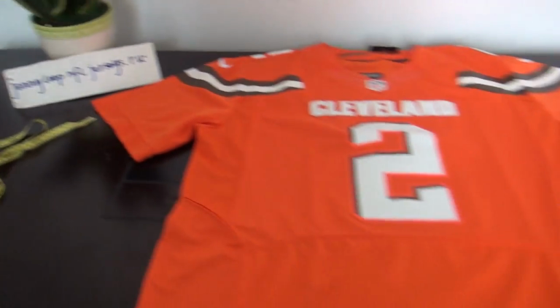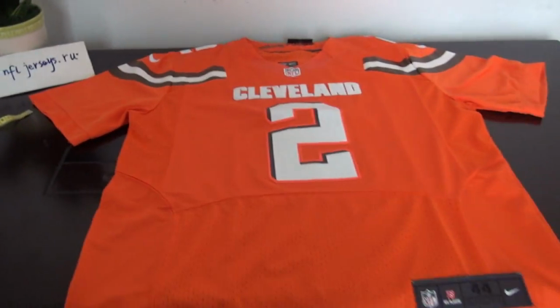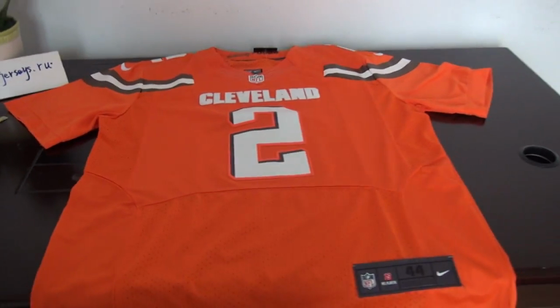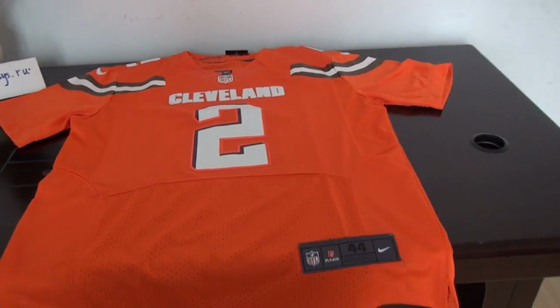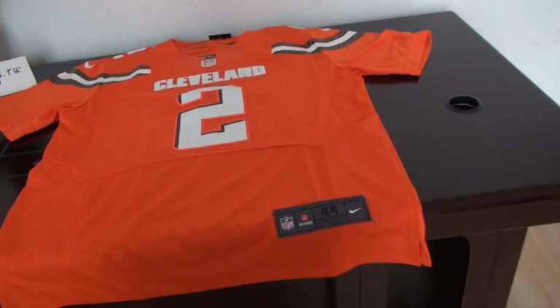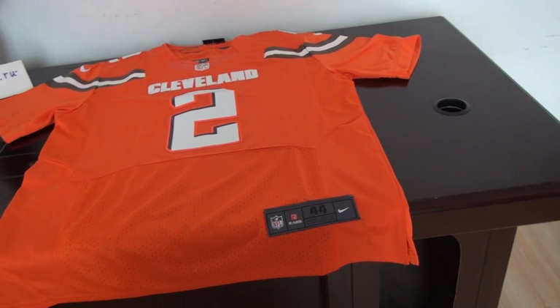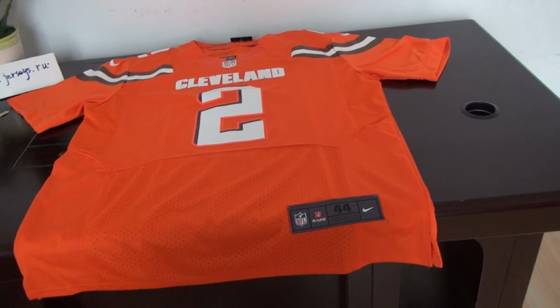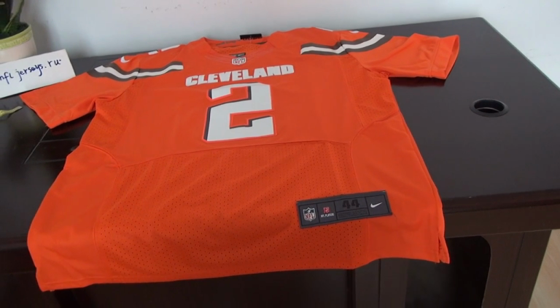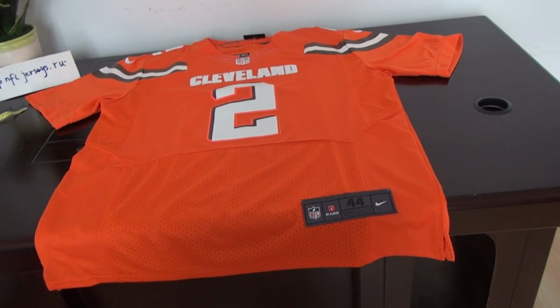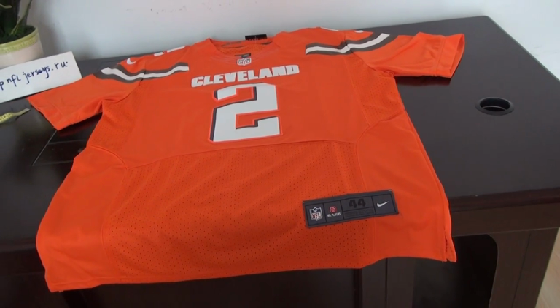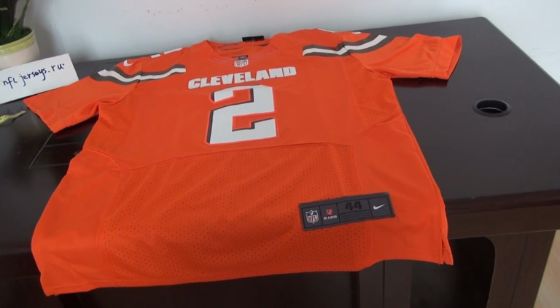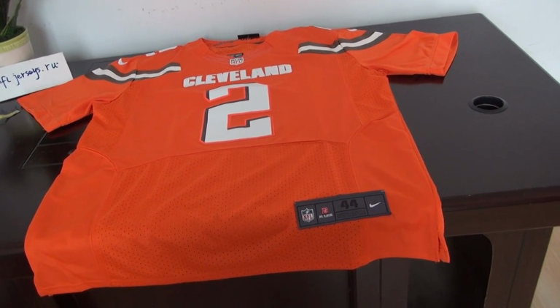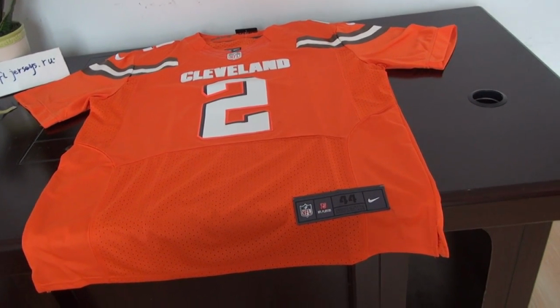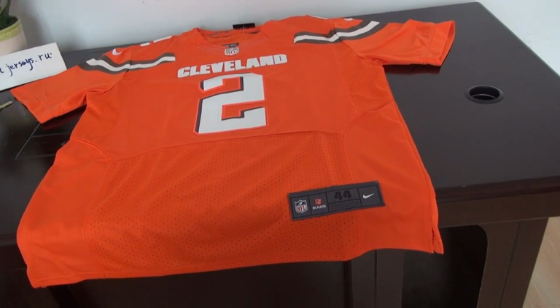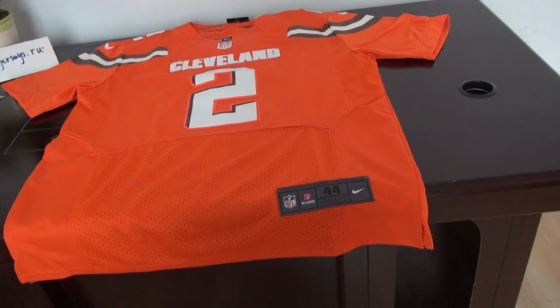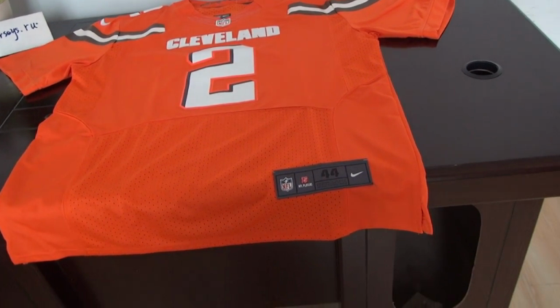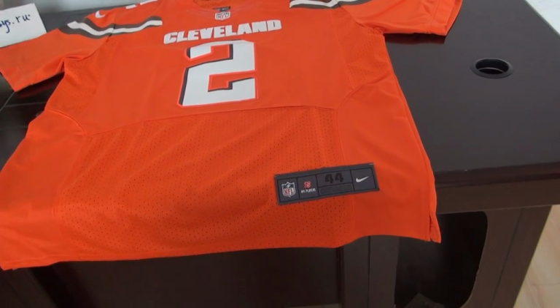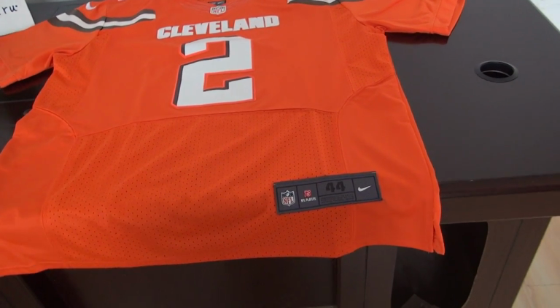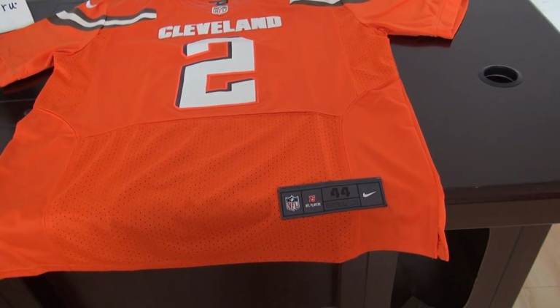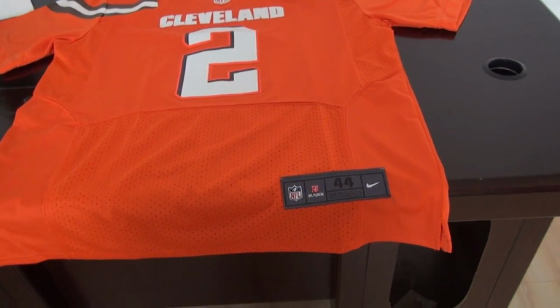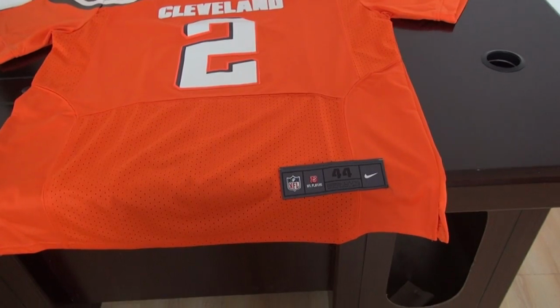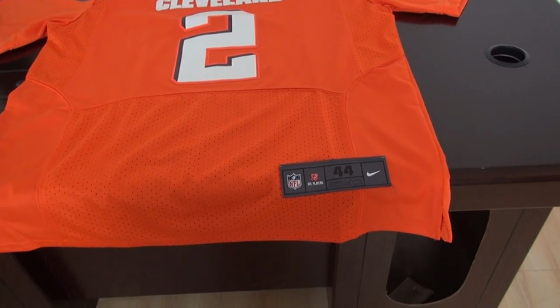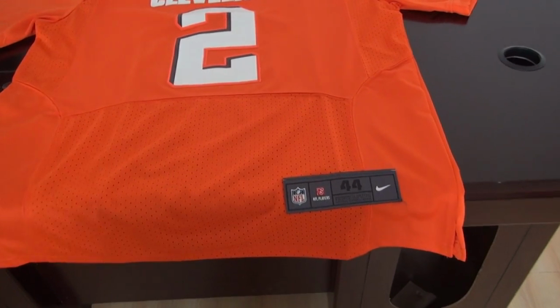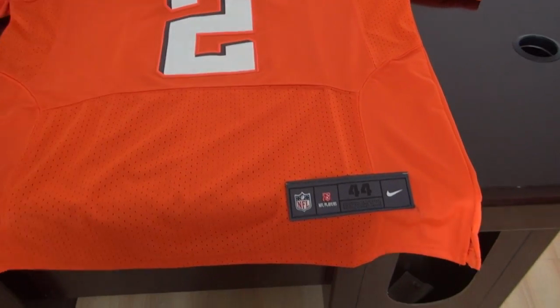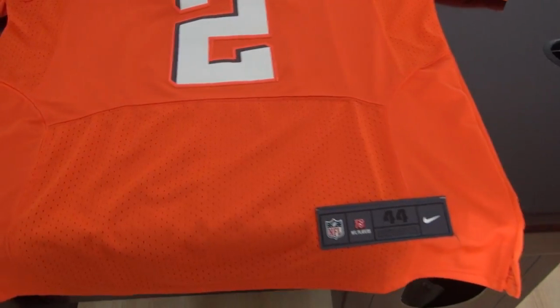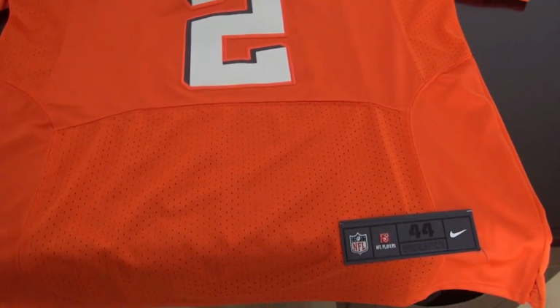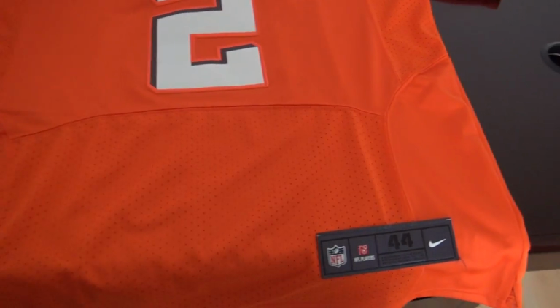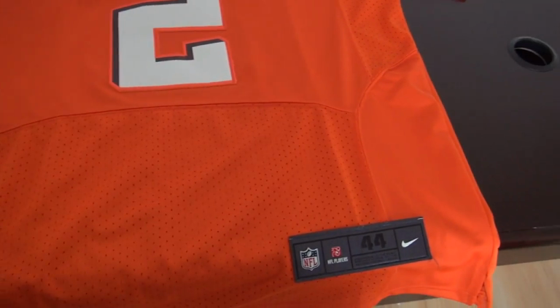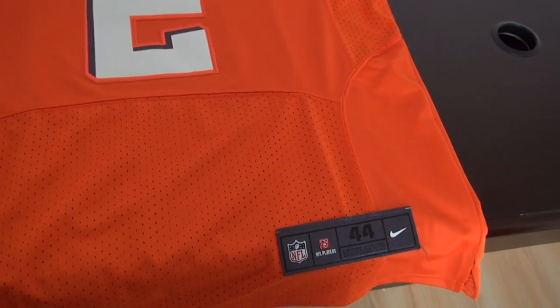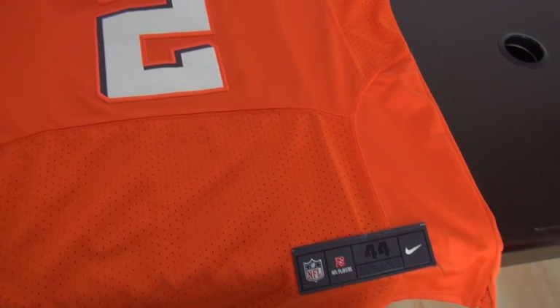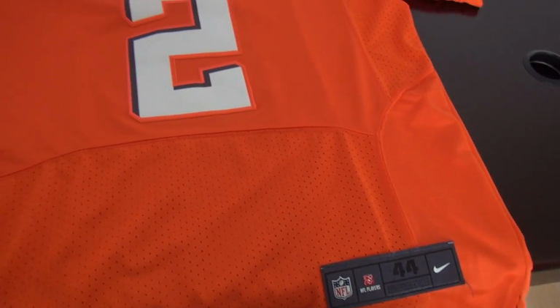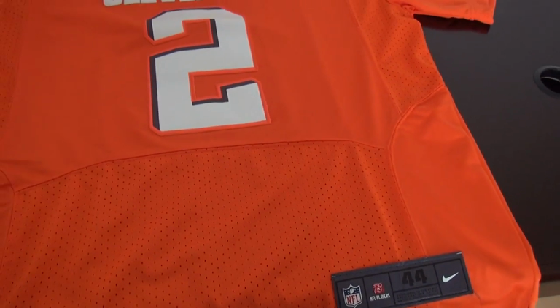Today I review an NFL jersey from brands. Number 2, size large, 44, orange jersey. Elite style.